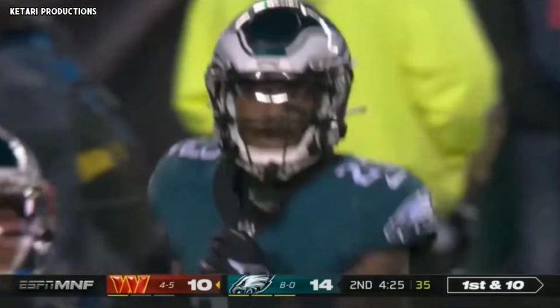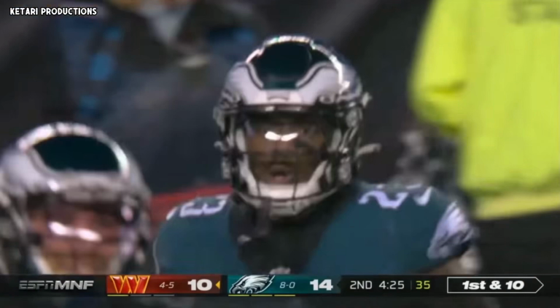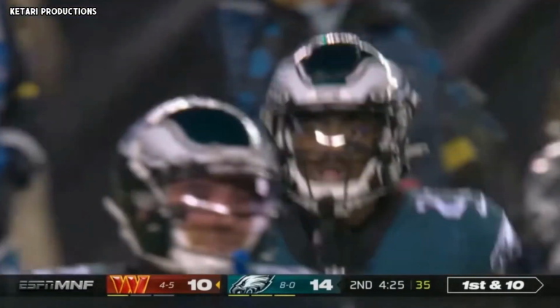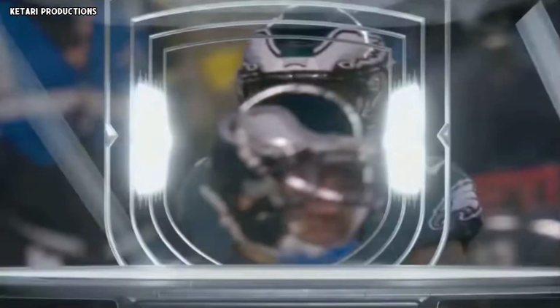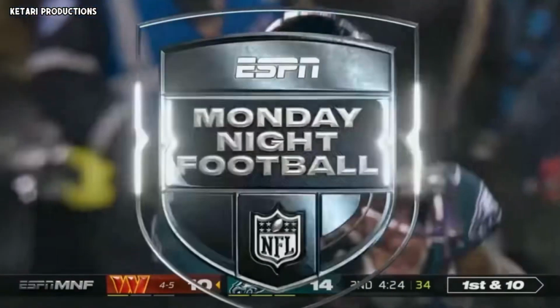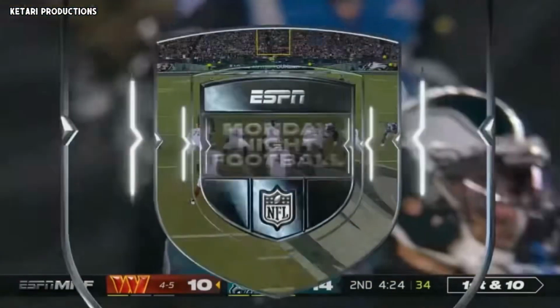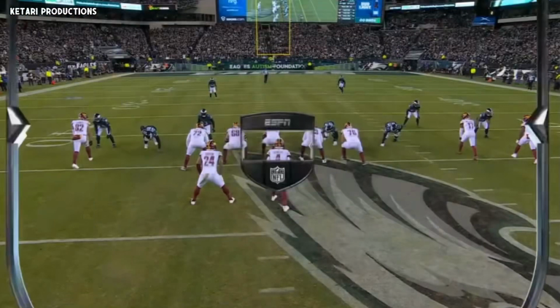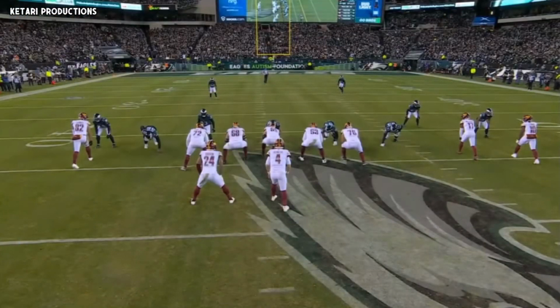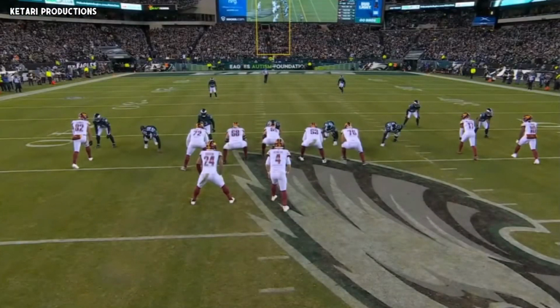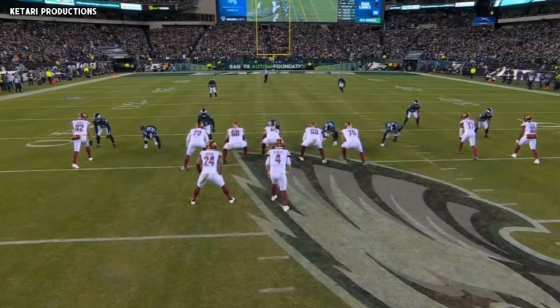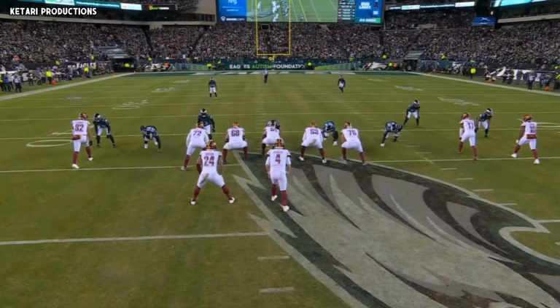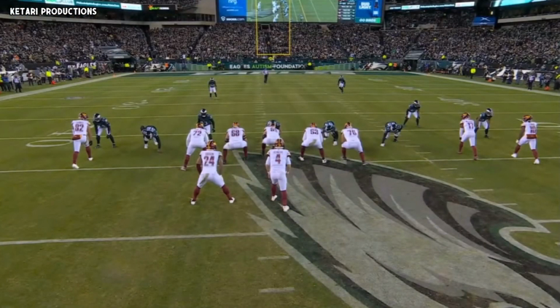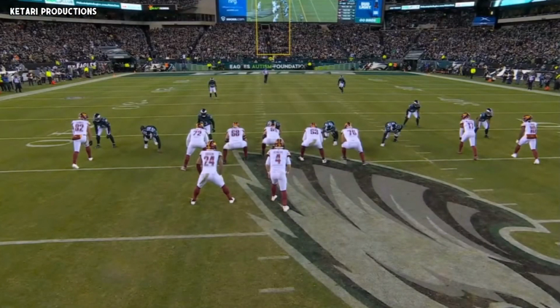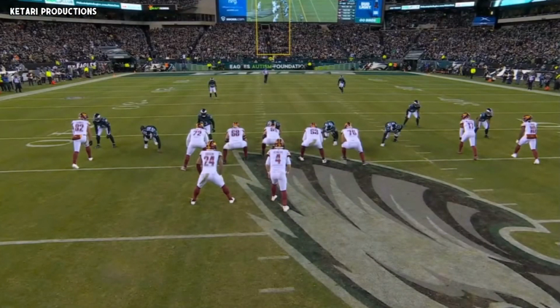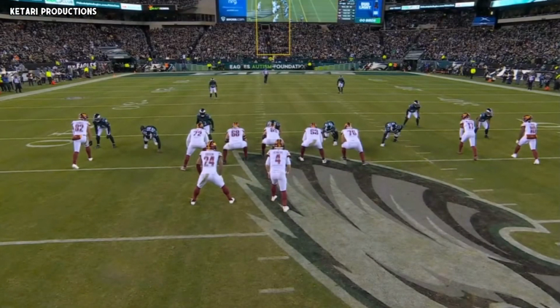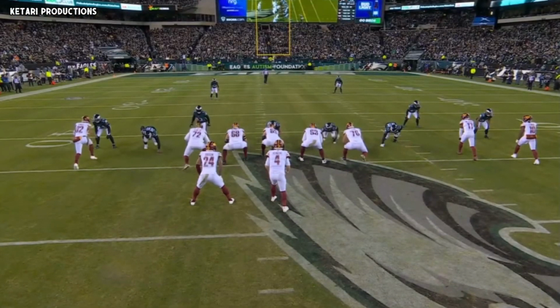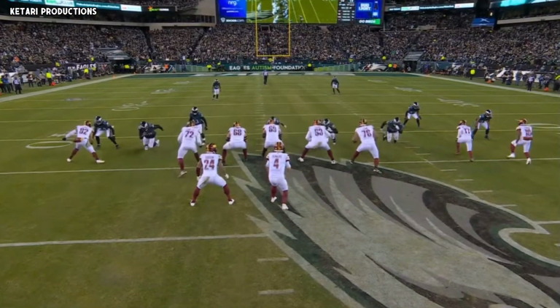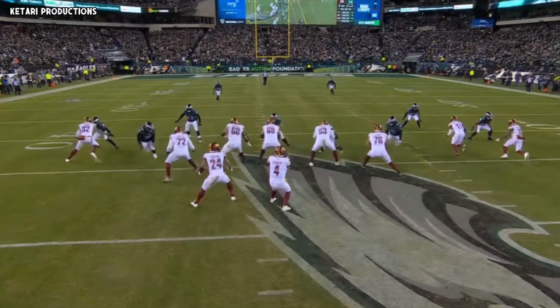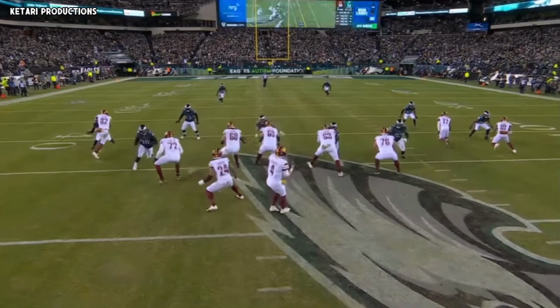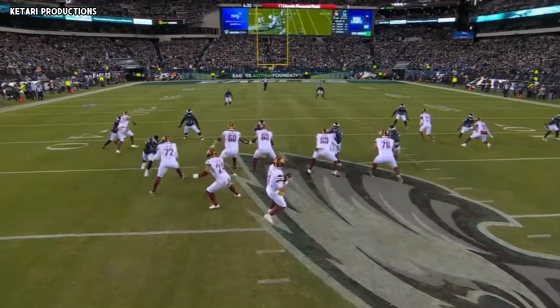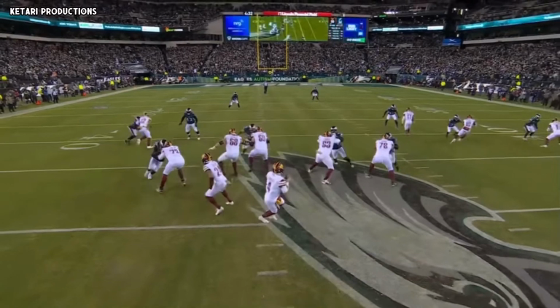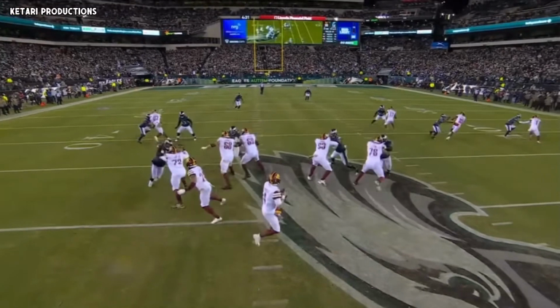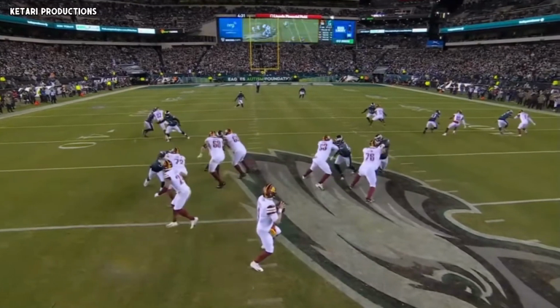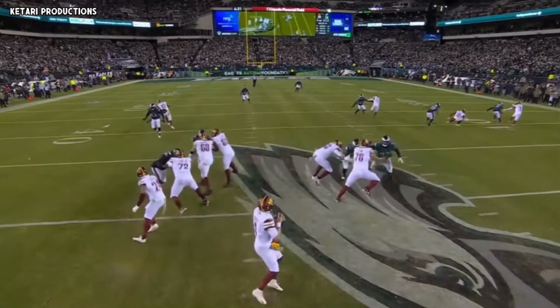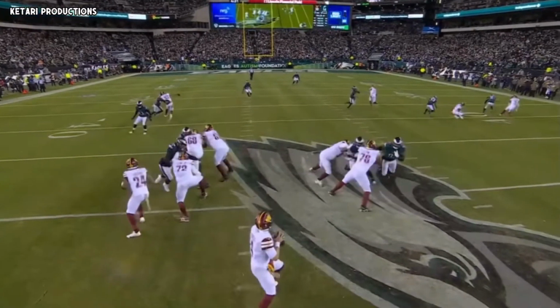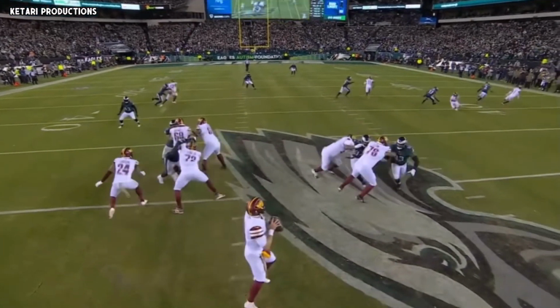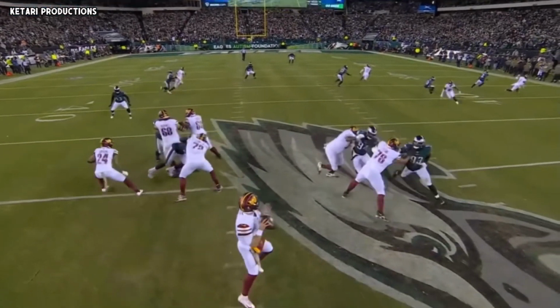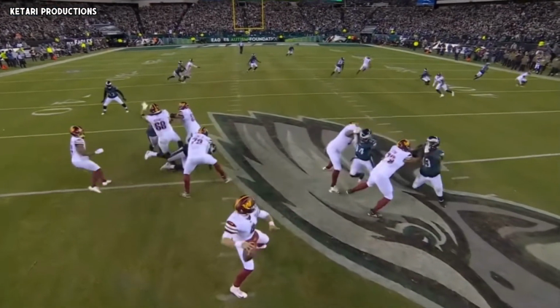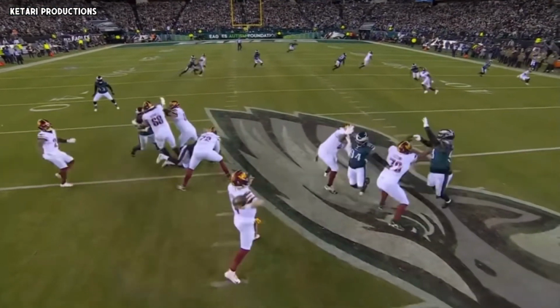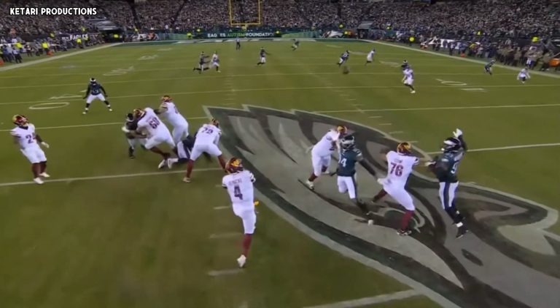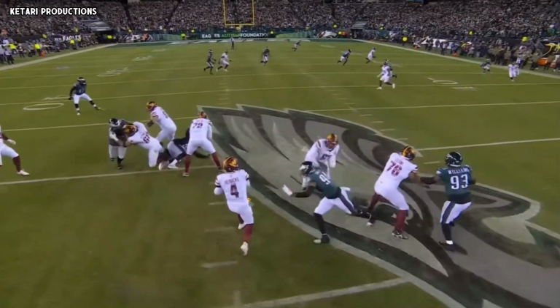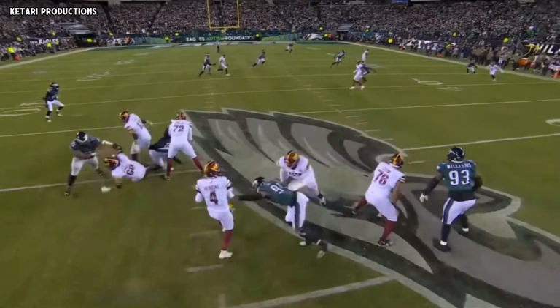Really nice read by Heineke. He had an underneath receiver, but he recognizes that it's man coverage, and you're going to then go to your best wide receiver.